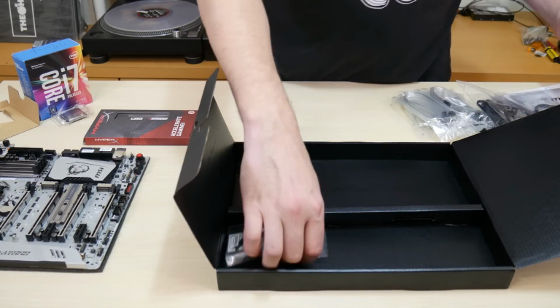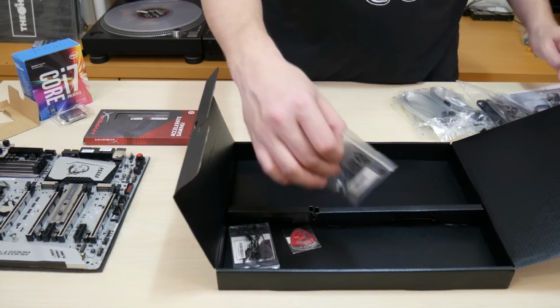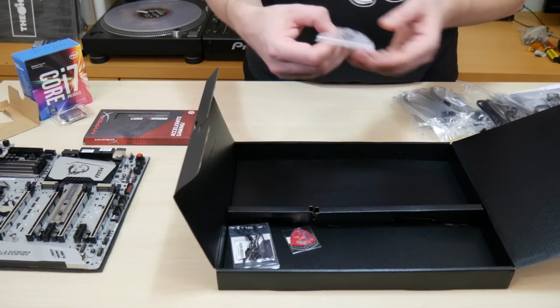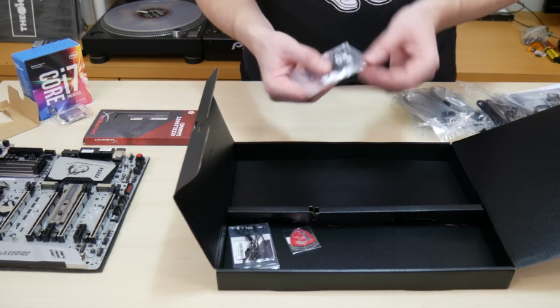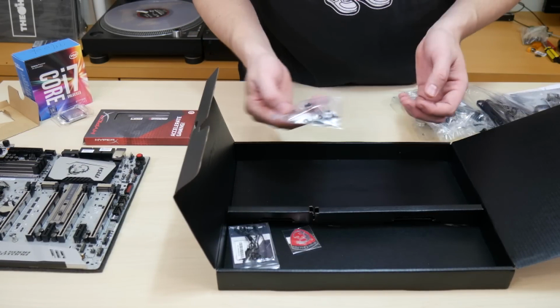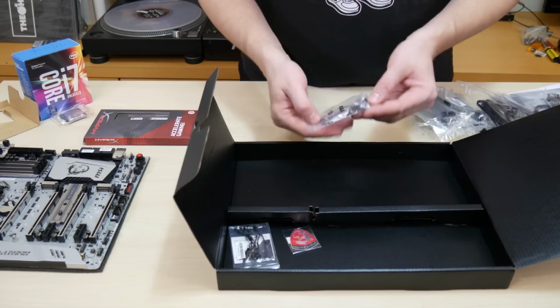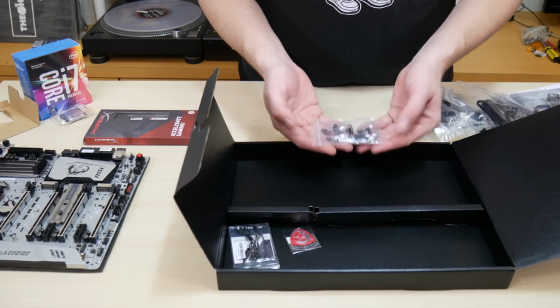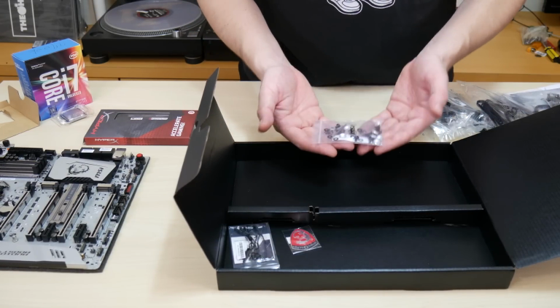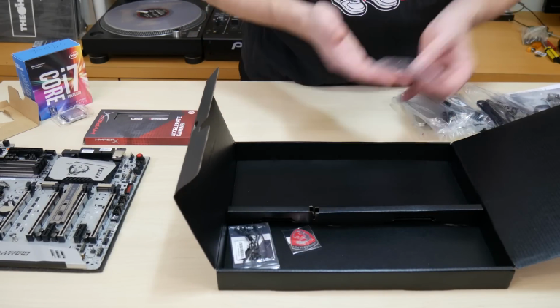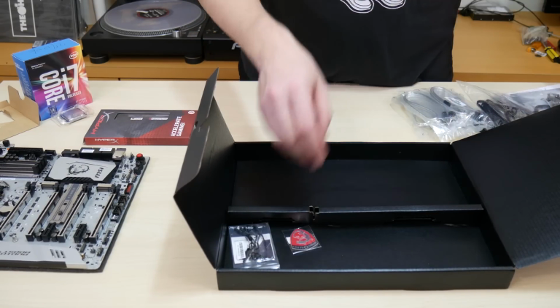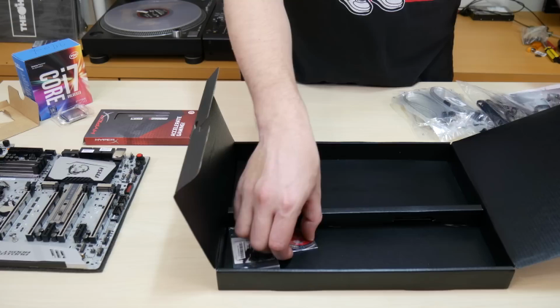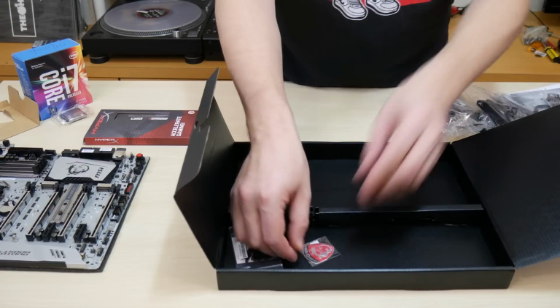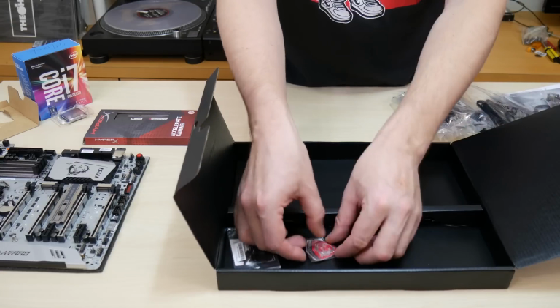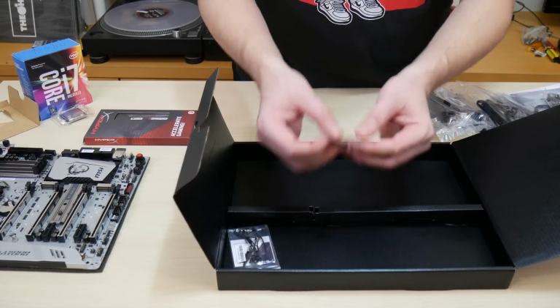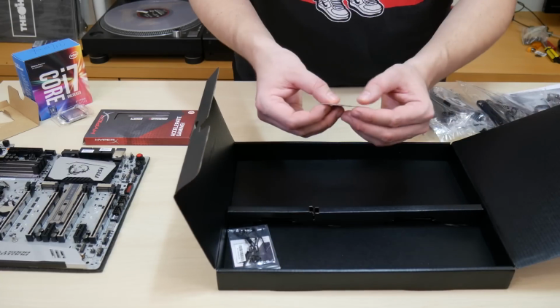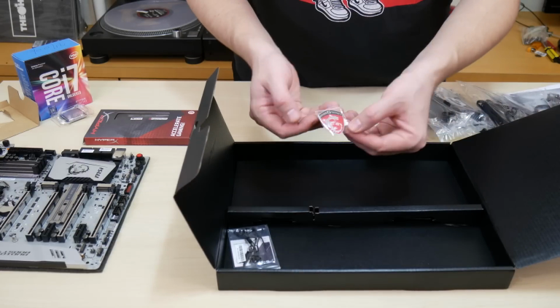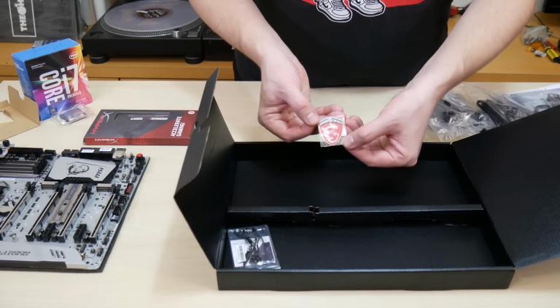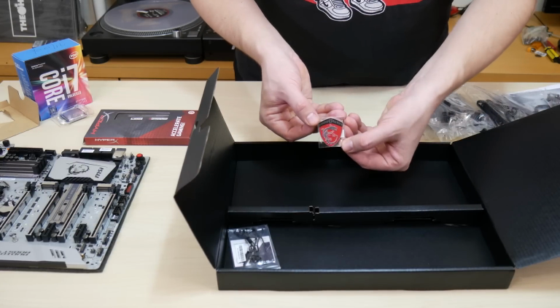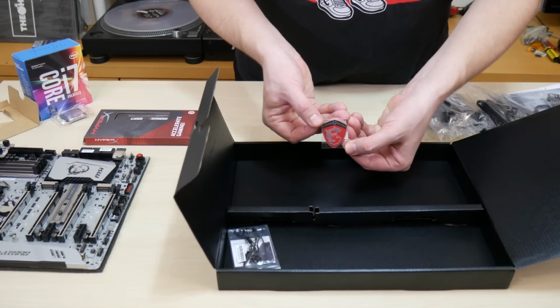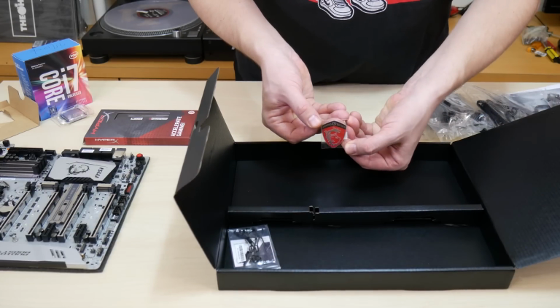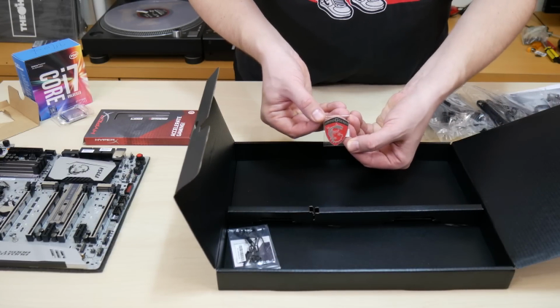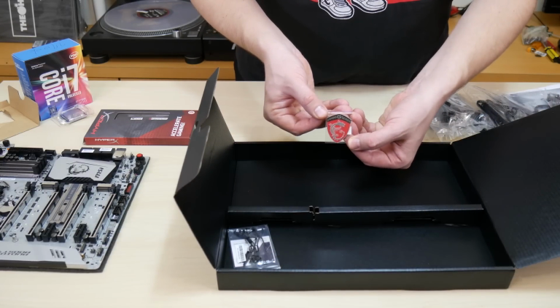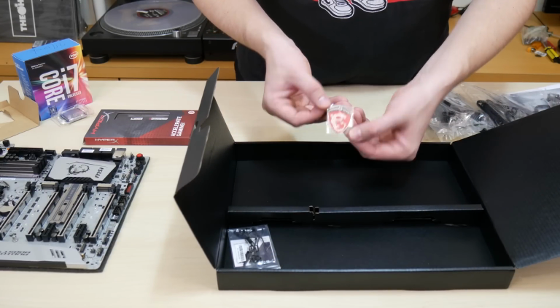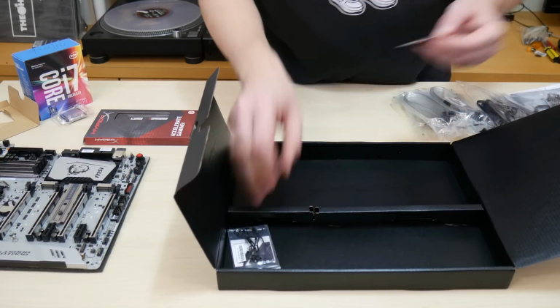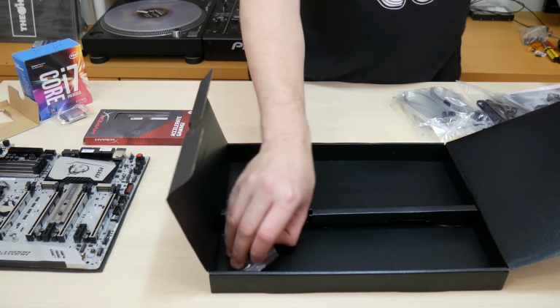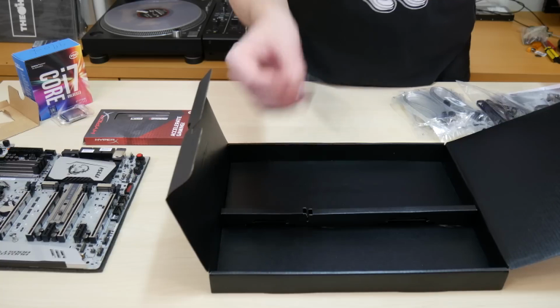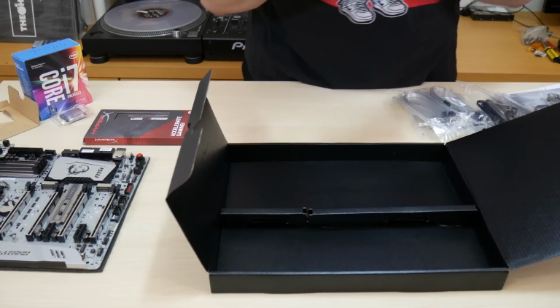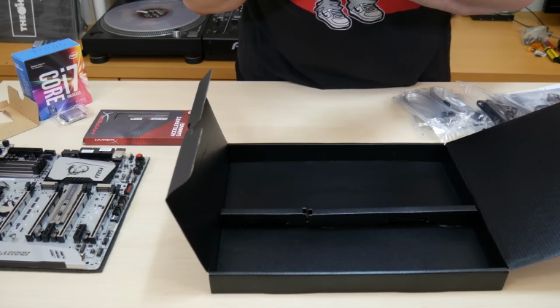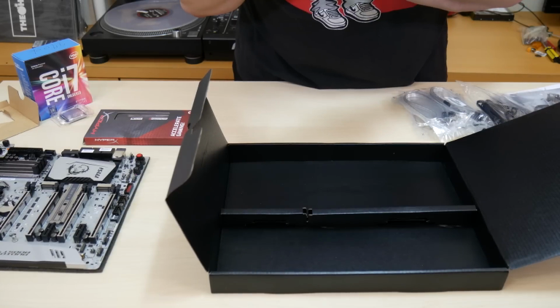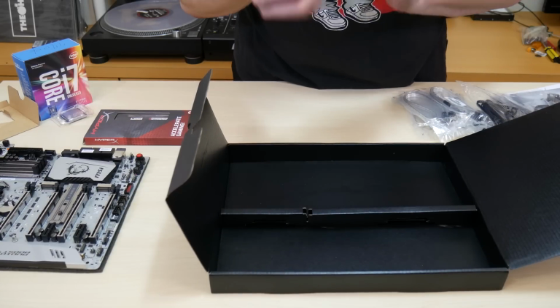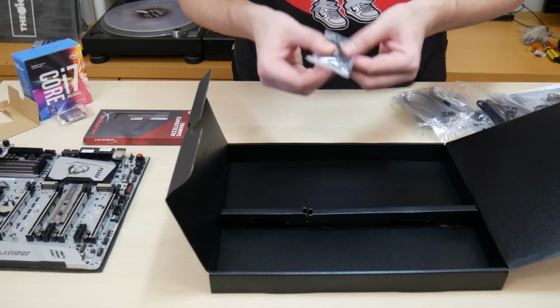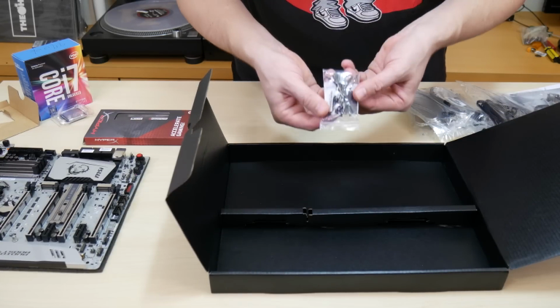Last we have modular mounting accessories, a metallic case badge, and the voltage checkpoint cable bag with instructions. A bit weird — there are nine points on the board but only six cables.